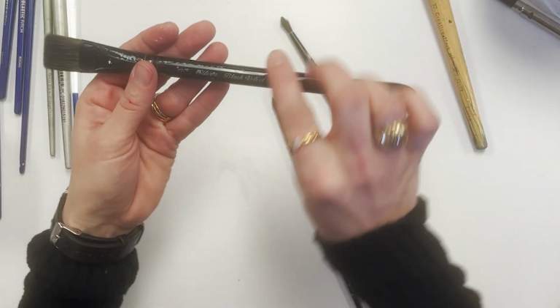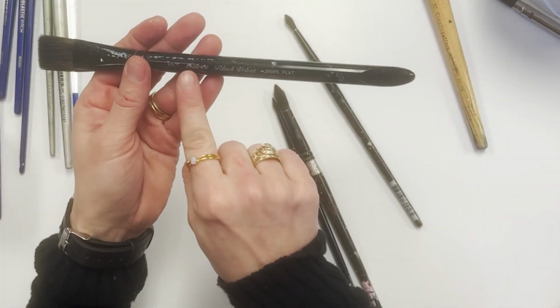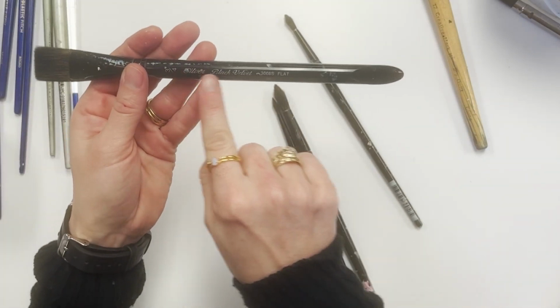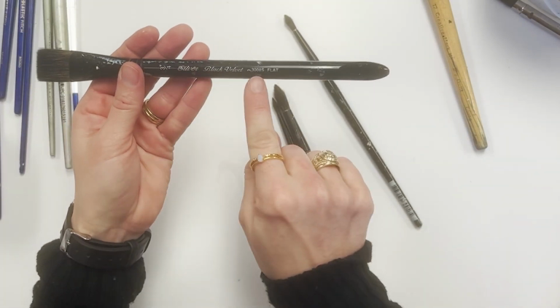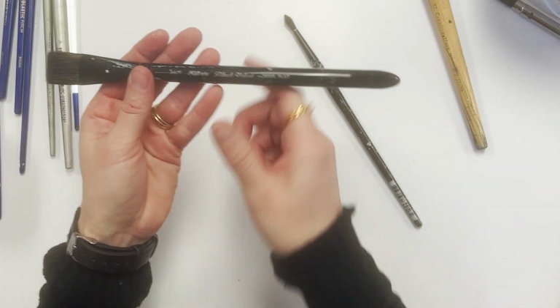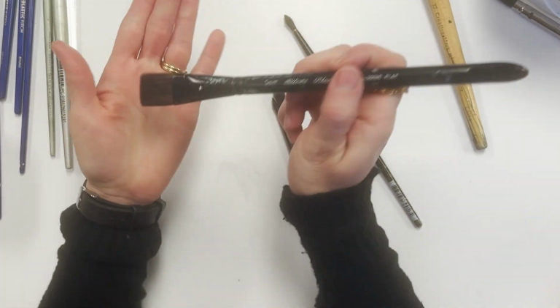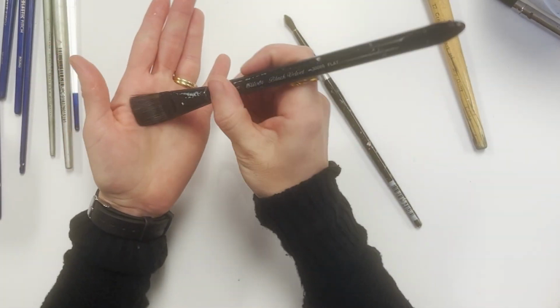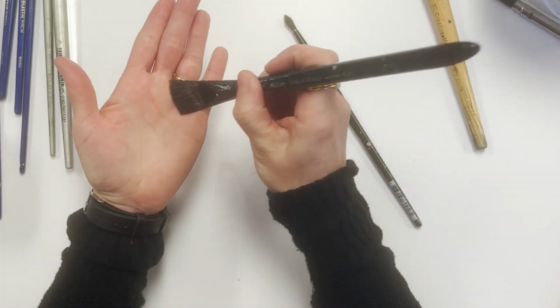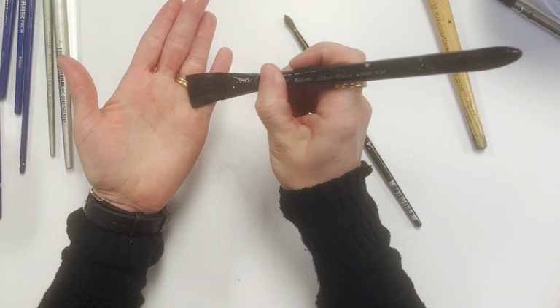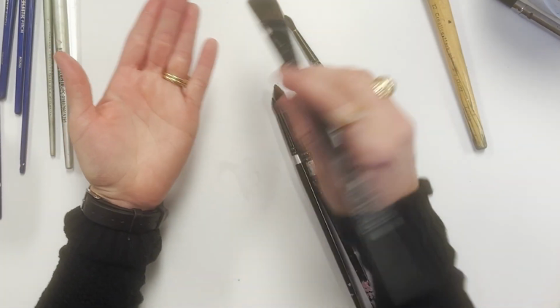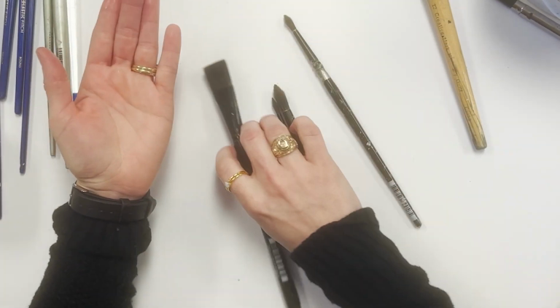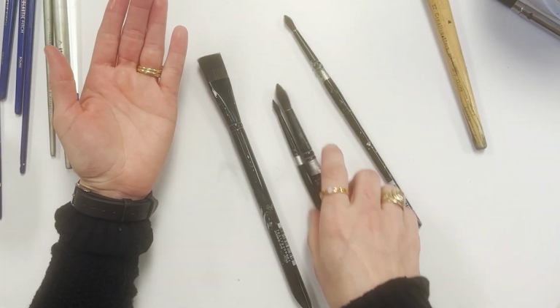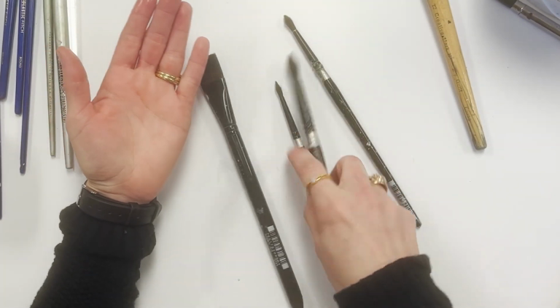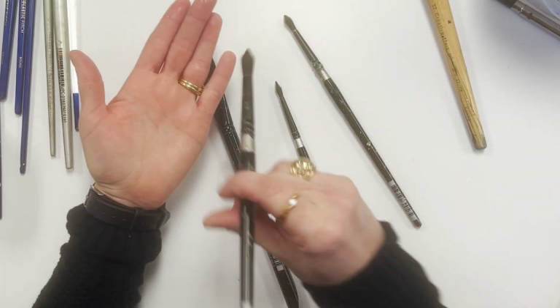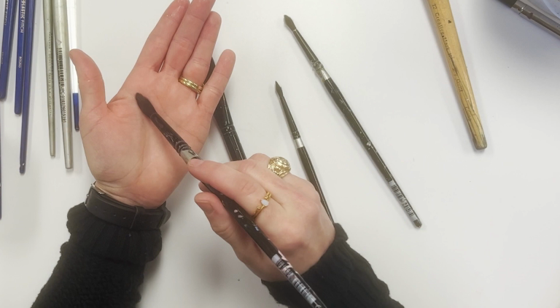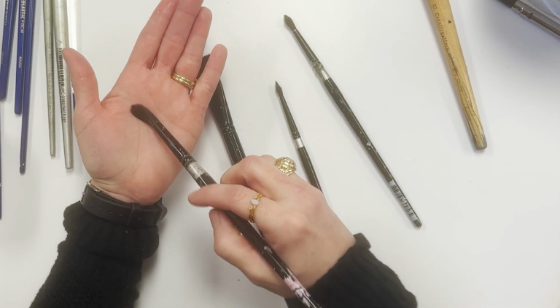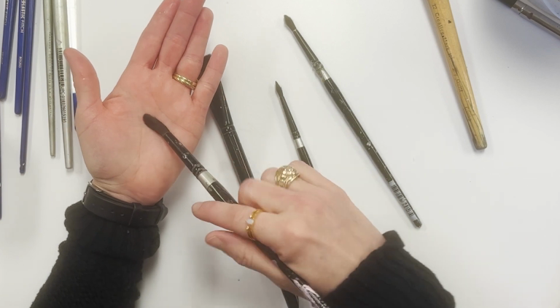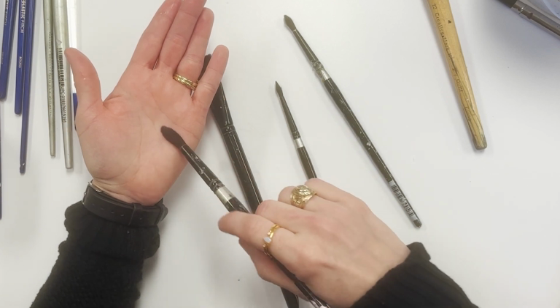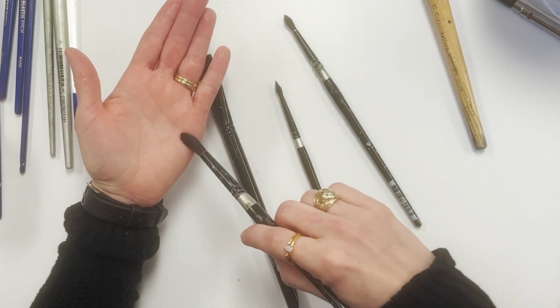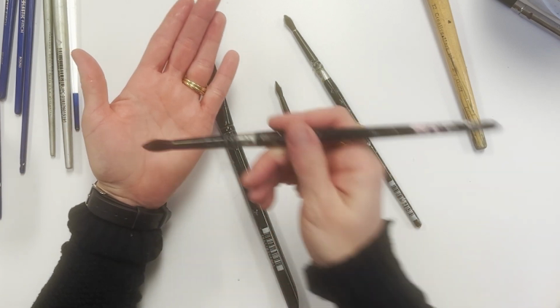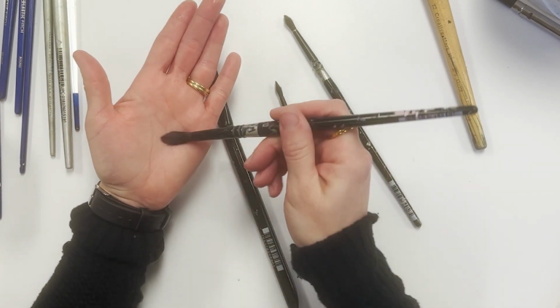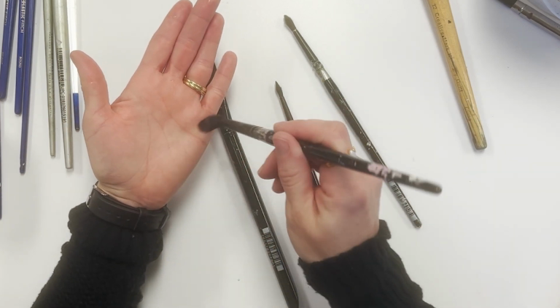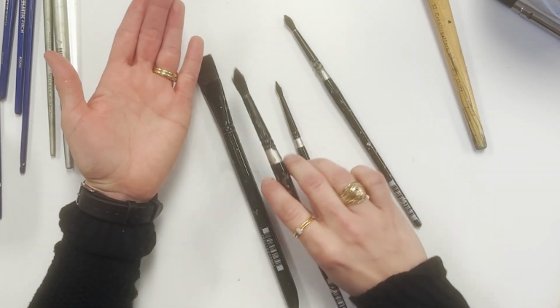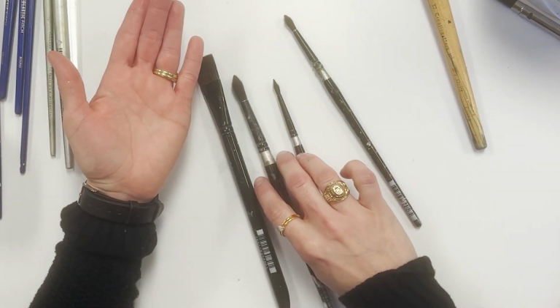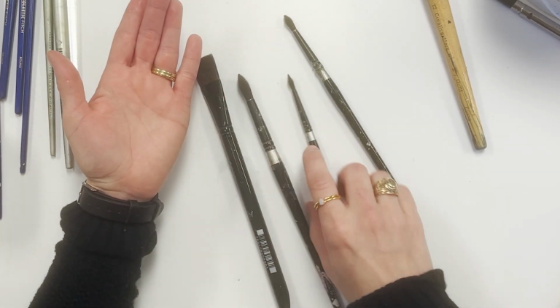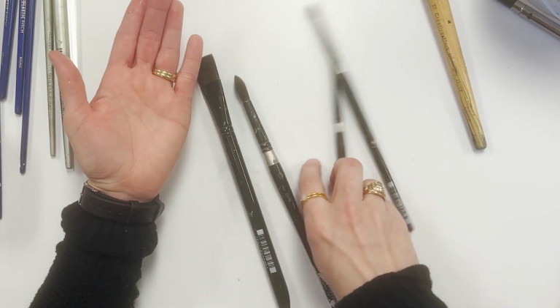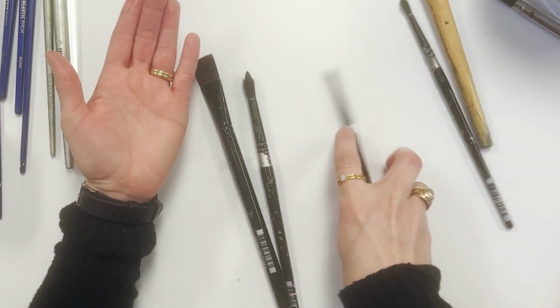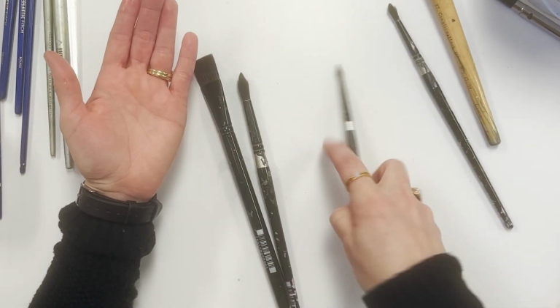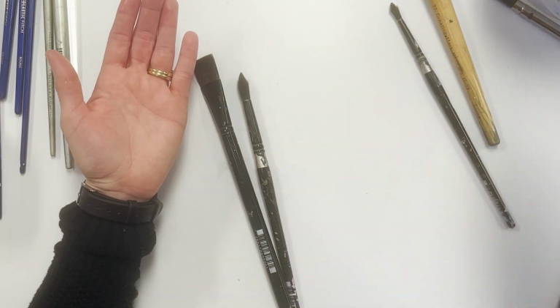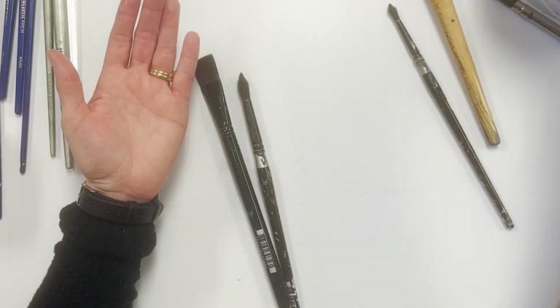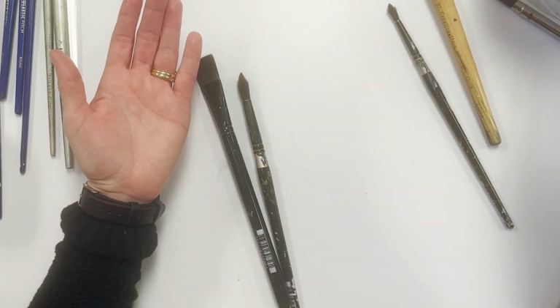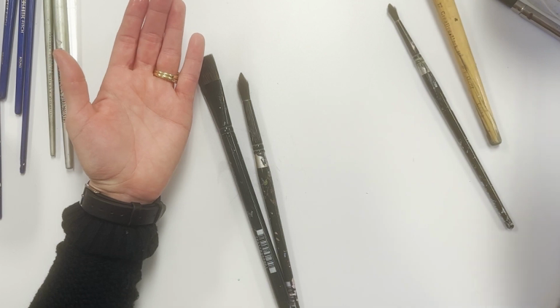Next, we have one of my favorite brands, which is Silver Black Velvet. They're very soft, they have fine points, and they have a good size belly to hold the water.